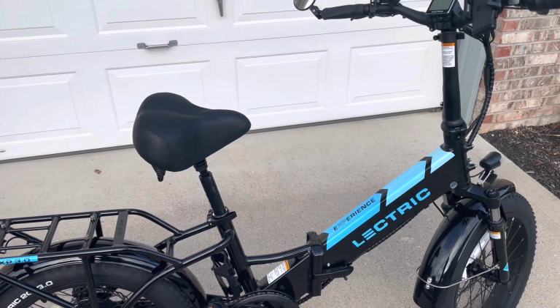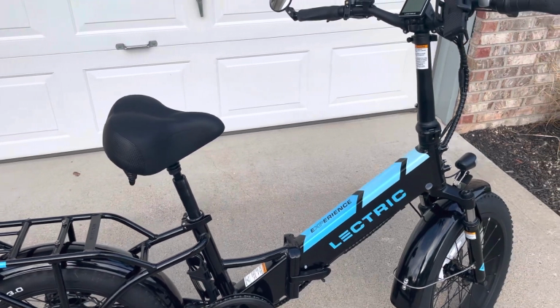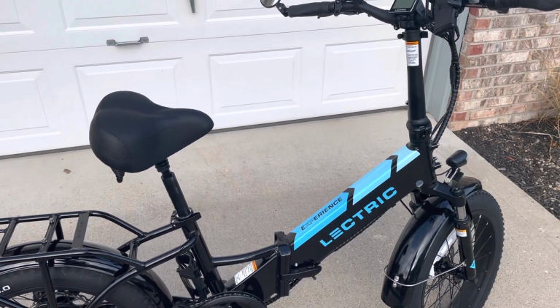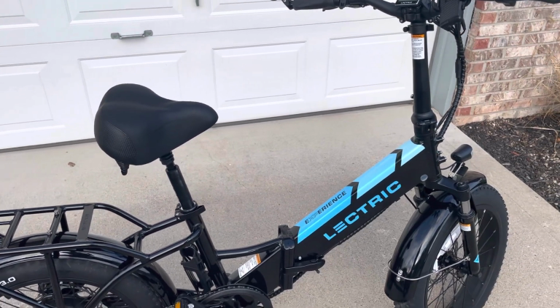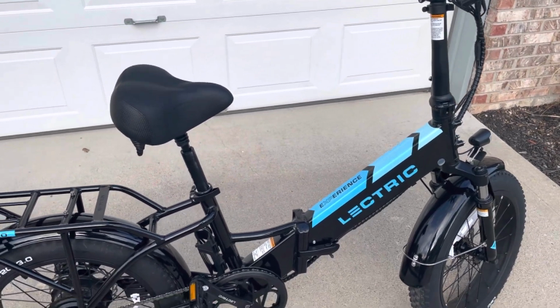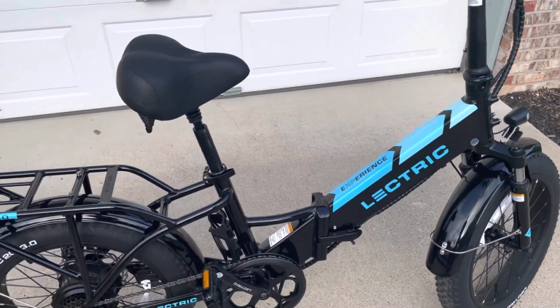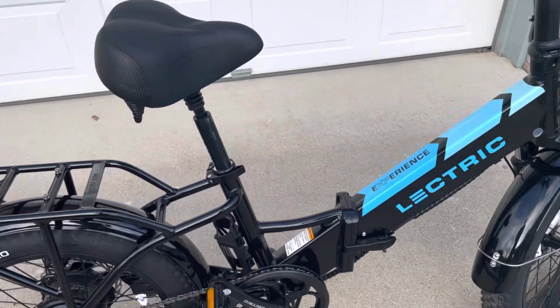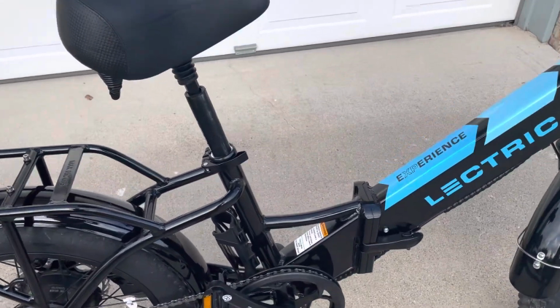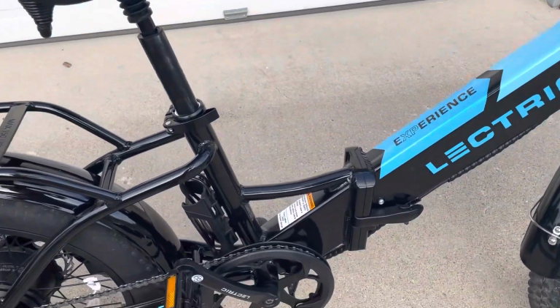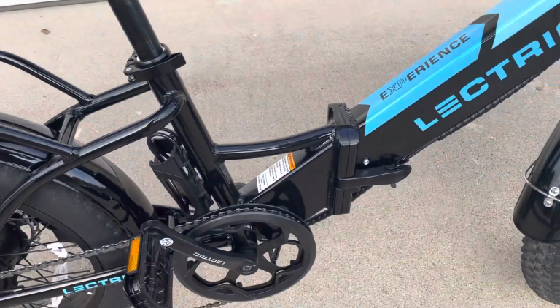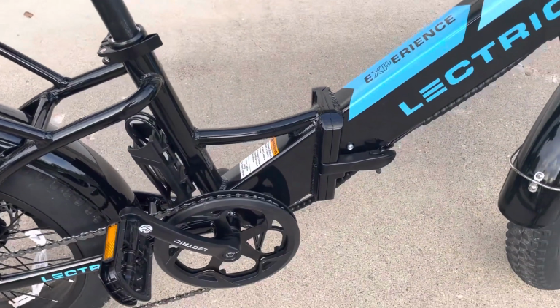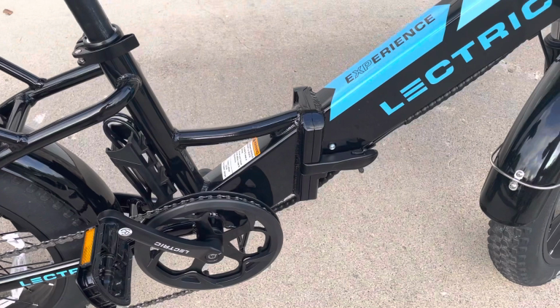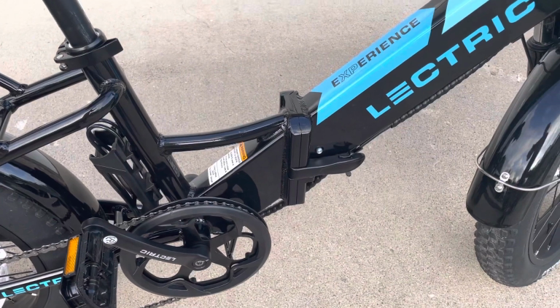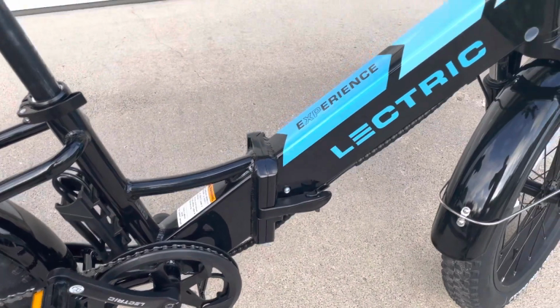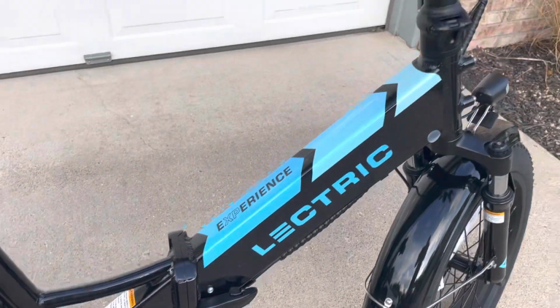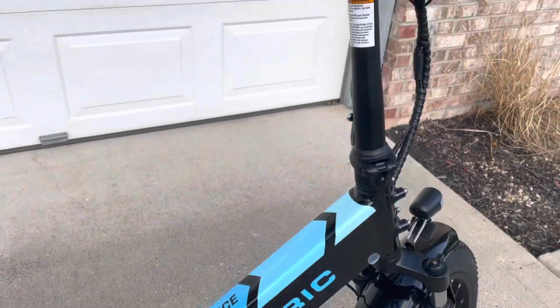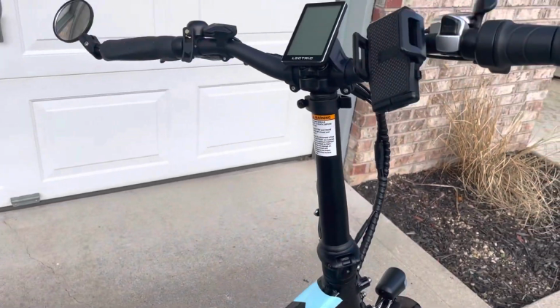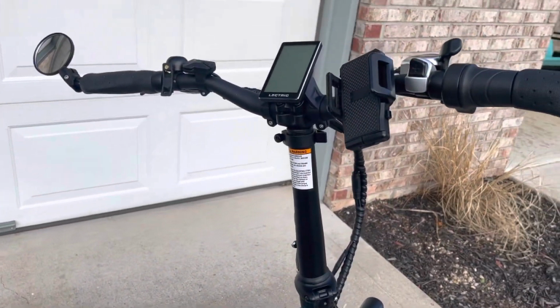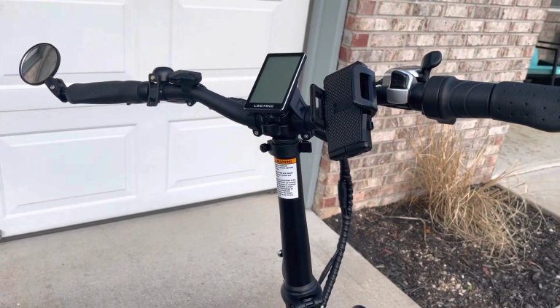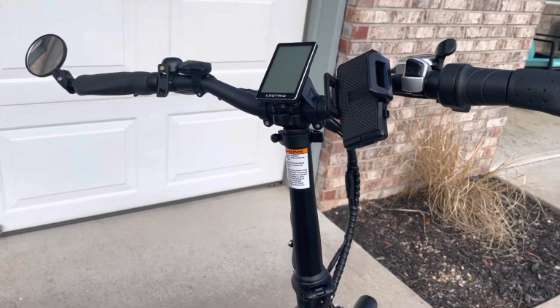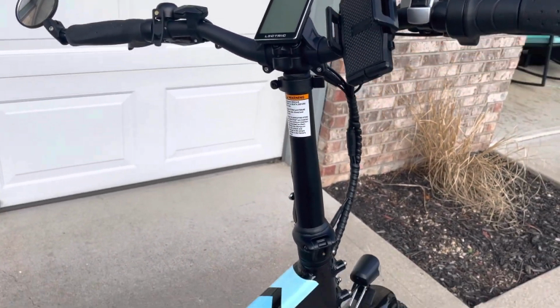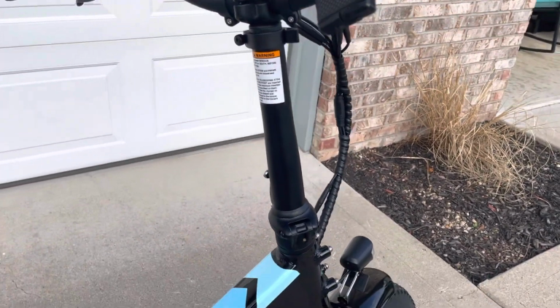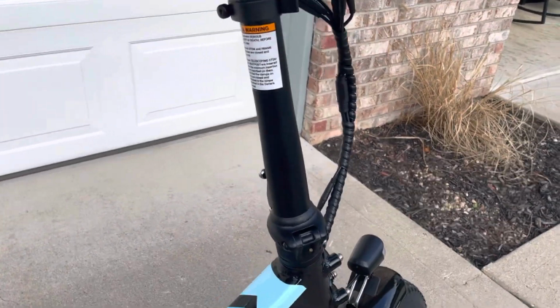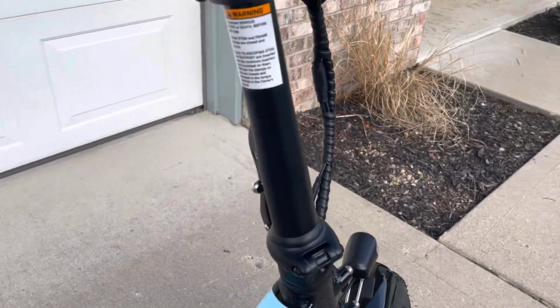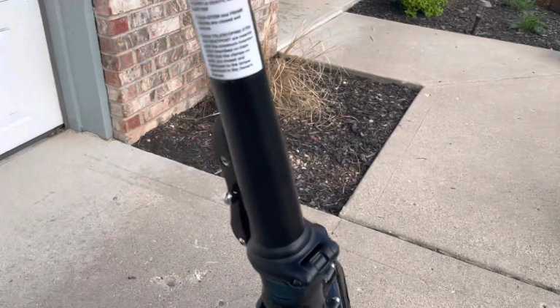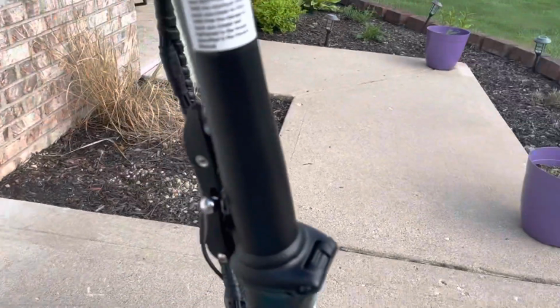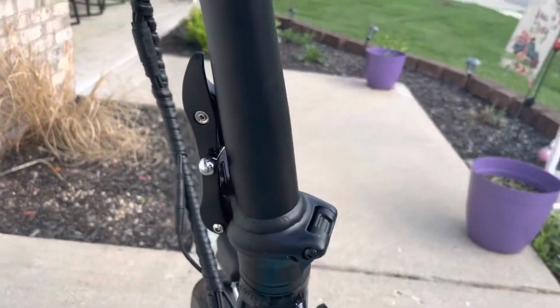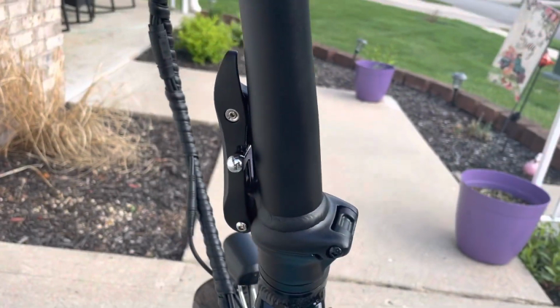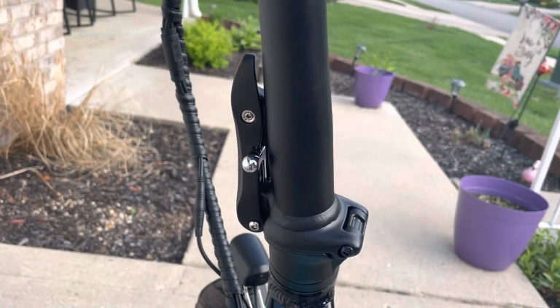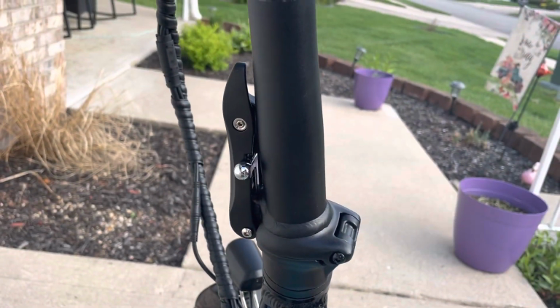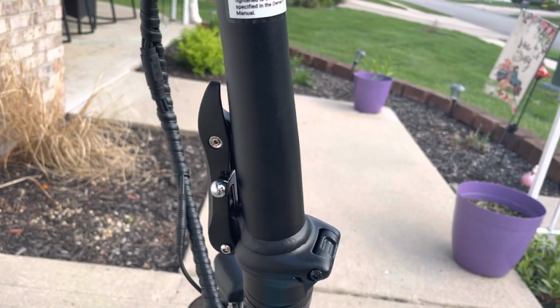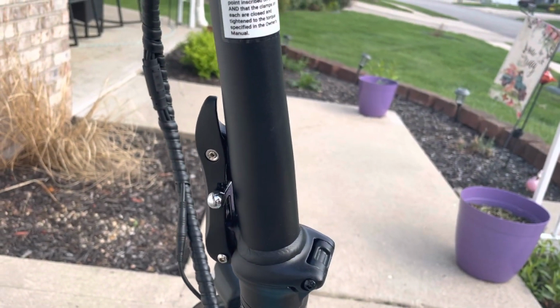It actually folds in half with this mechanism here so you can put it in the trunk. The stem also folds in half right here, so you can put it in your vehicle.